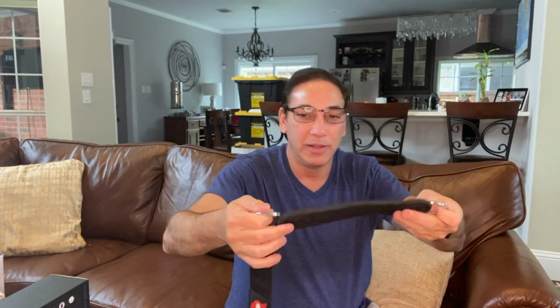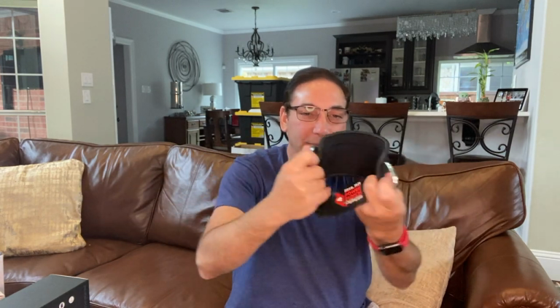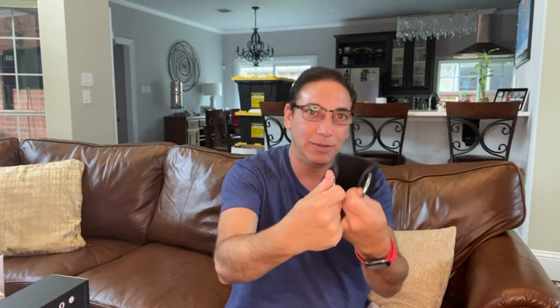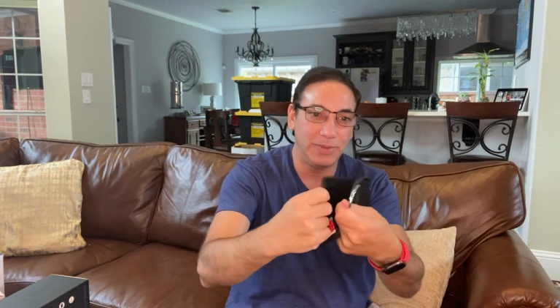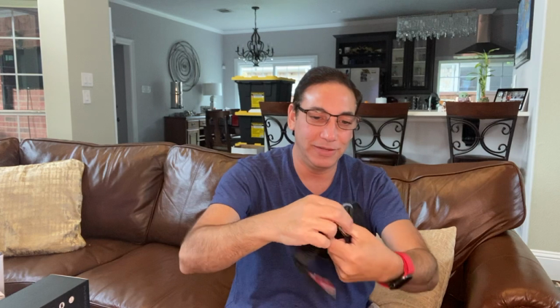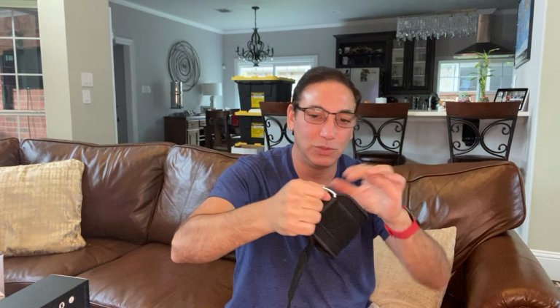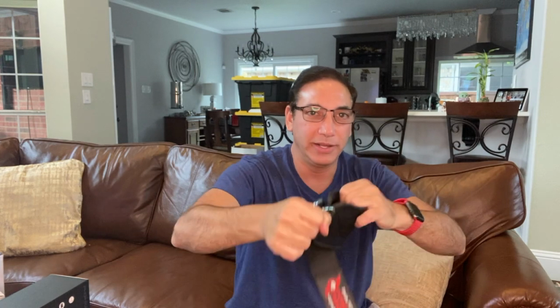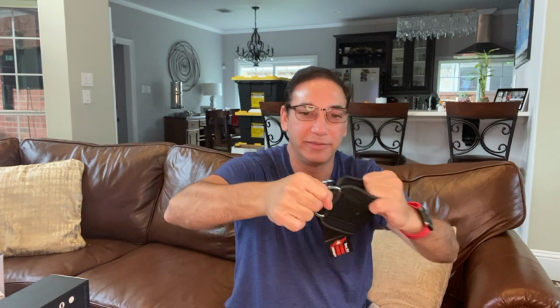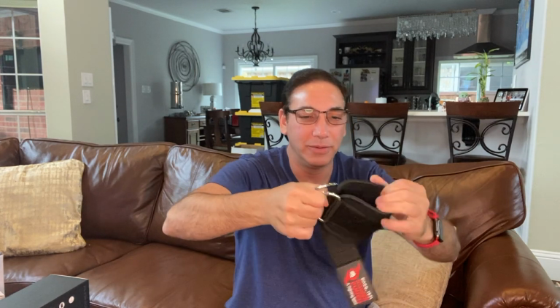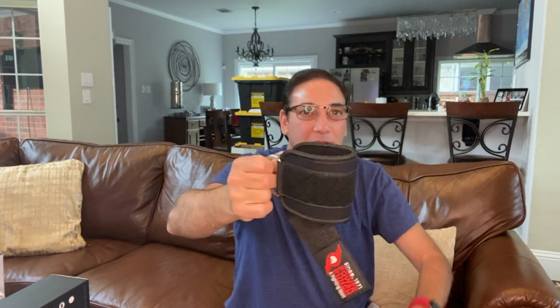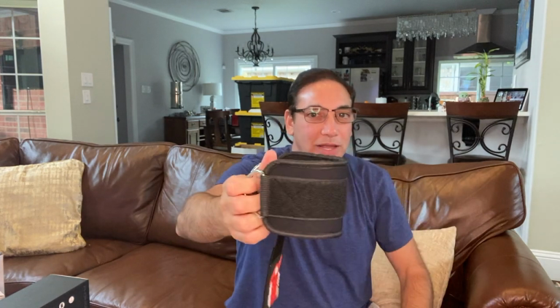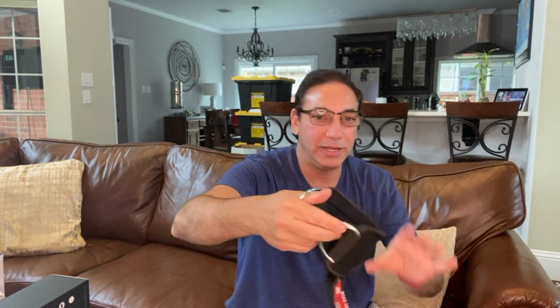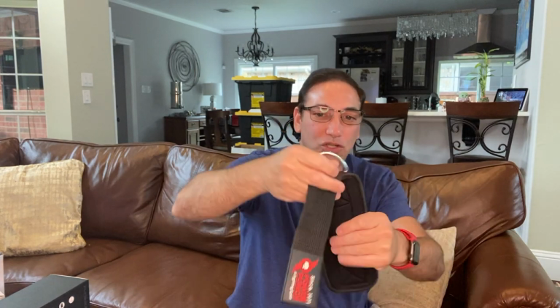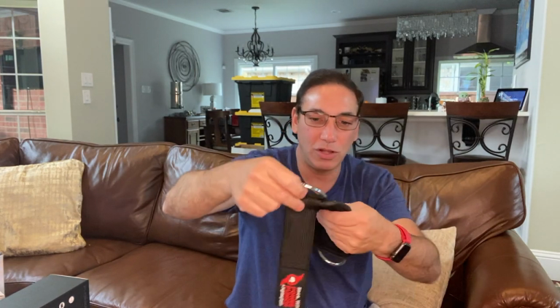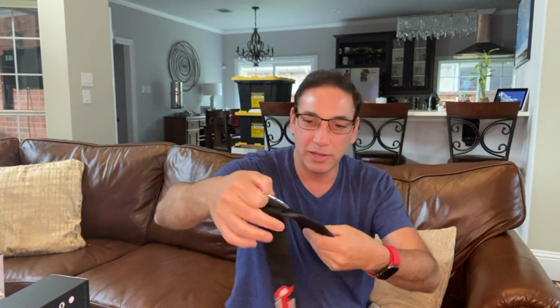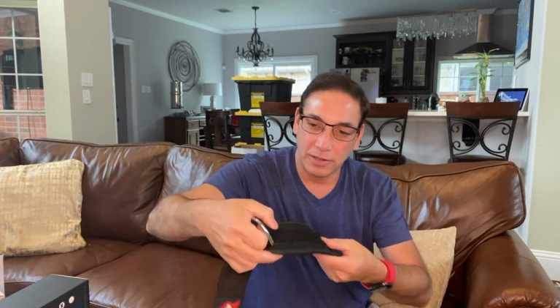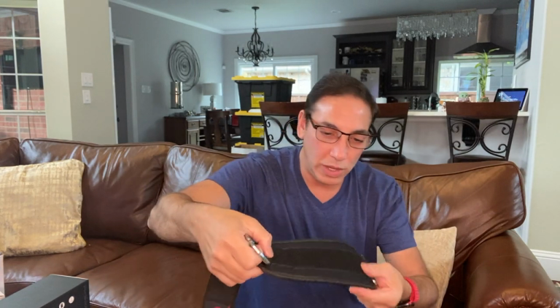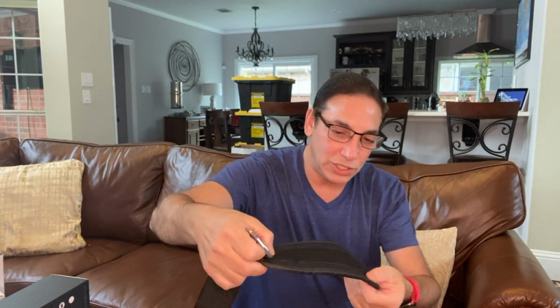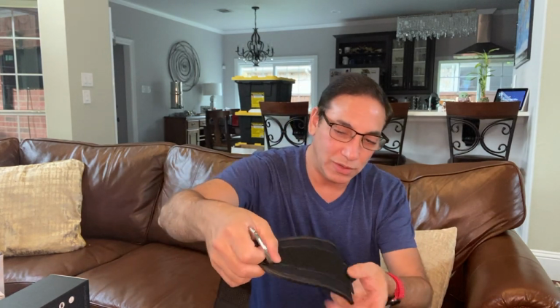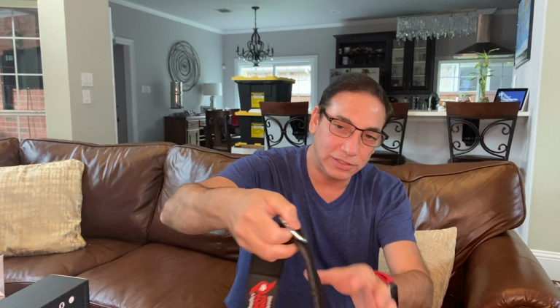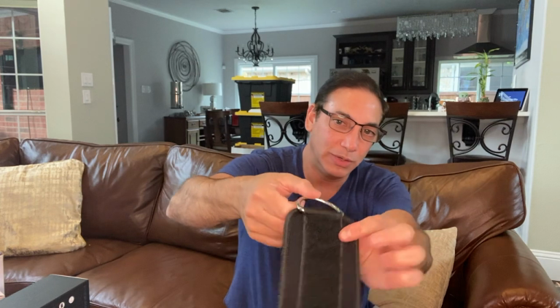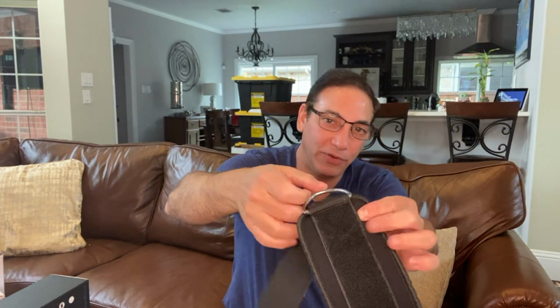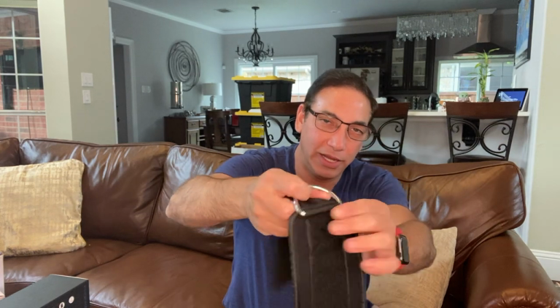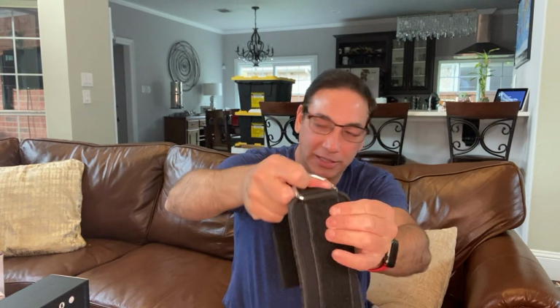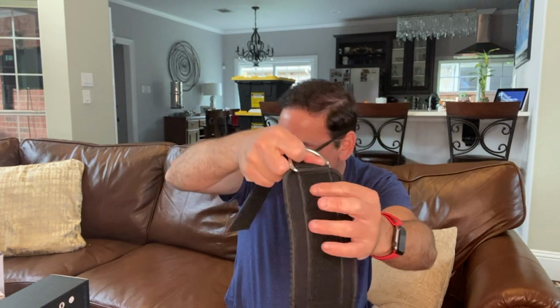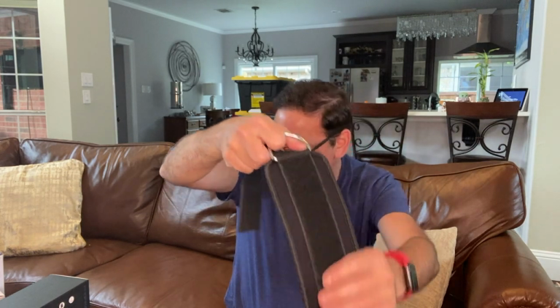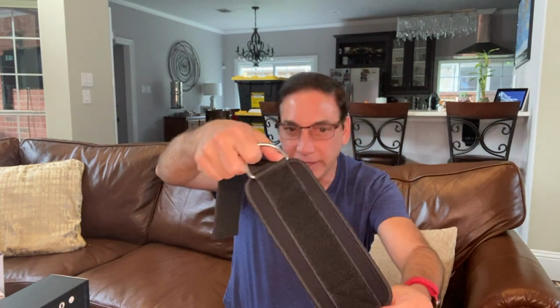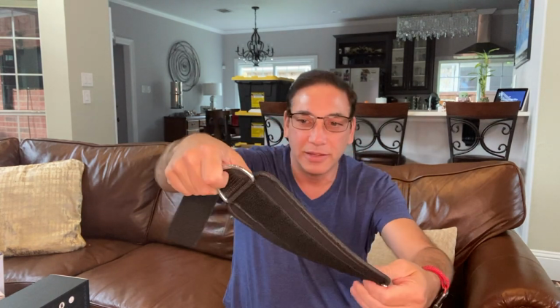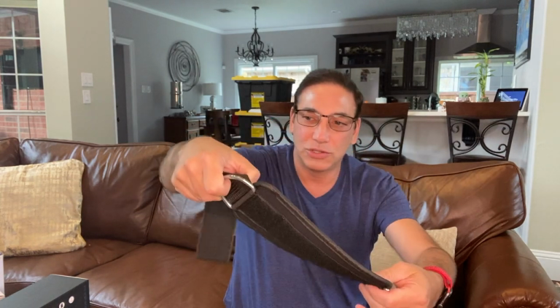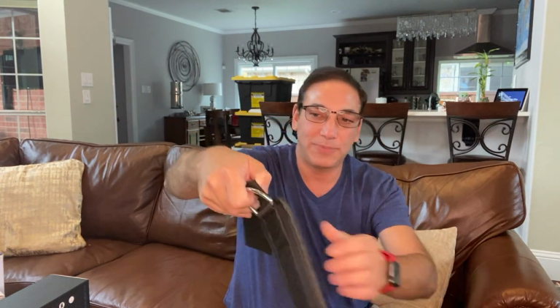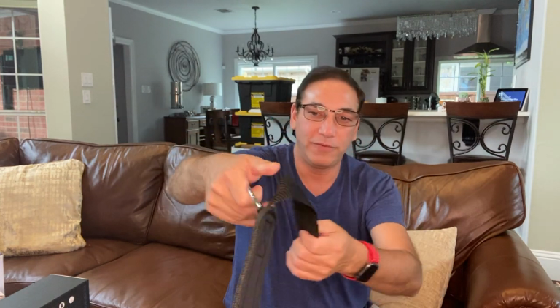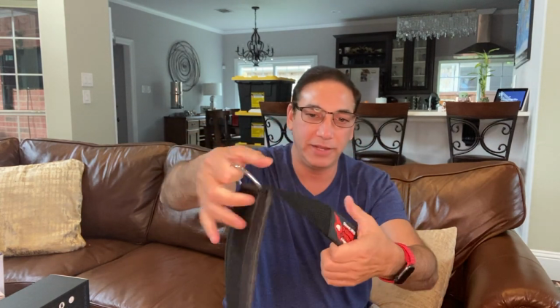But when it's doubled up there, it's even super tighter. So definitely strong, well sewn all the way — it's got the cross sewing there. The straps are very good. The Velcro is good.